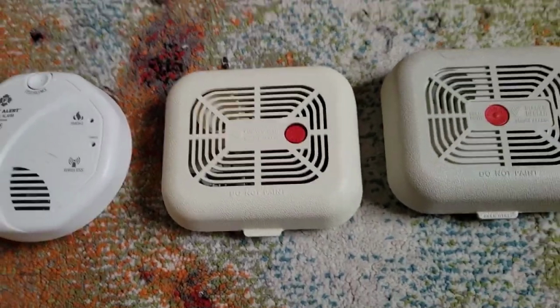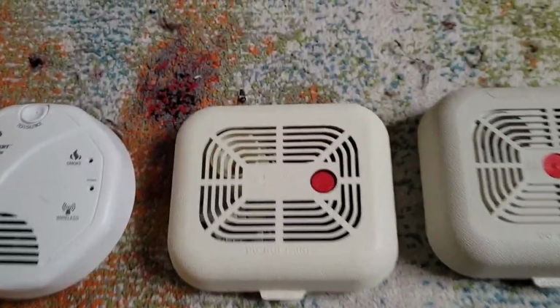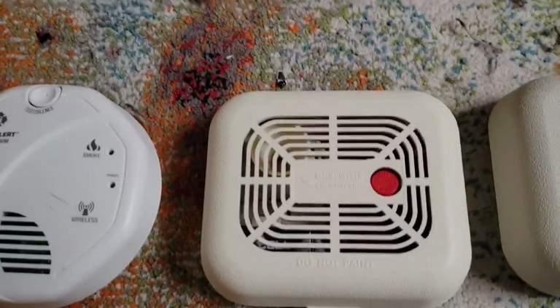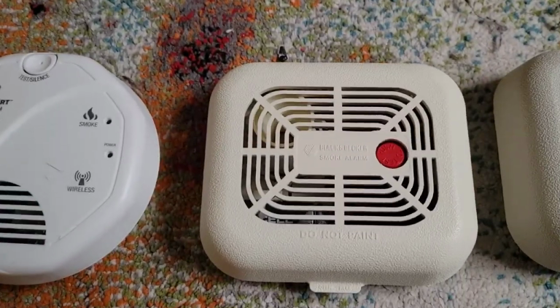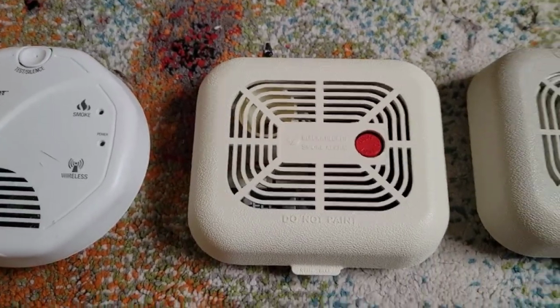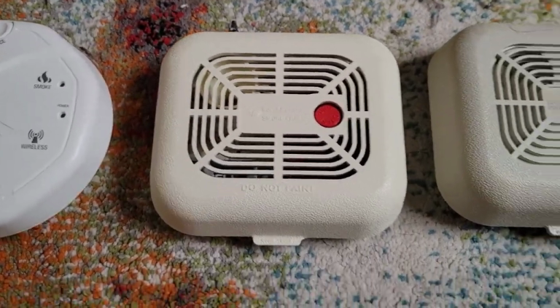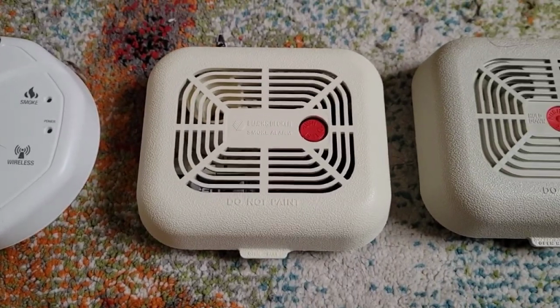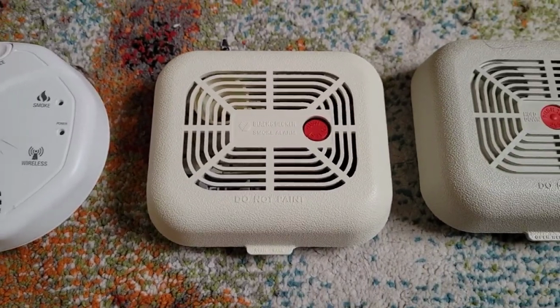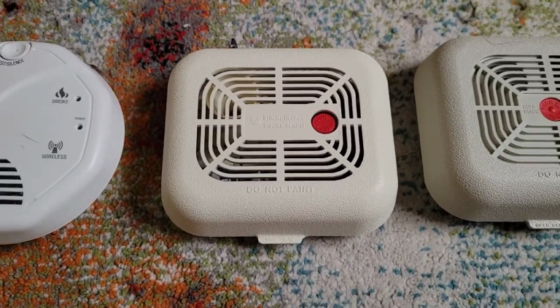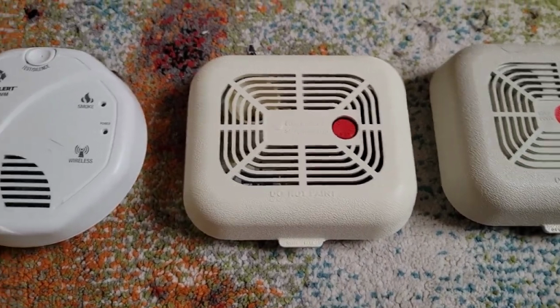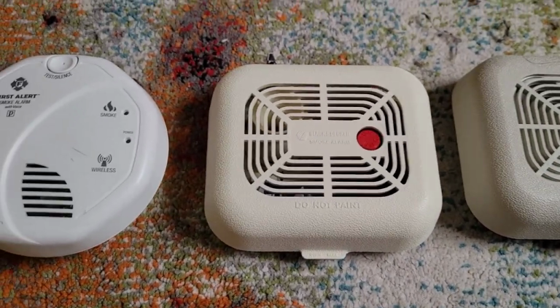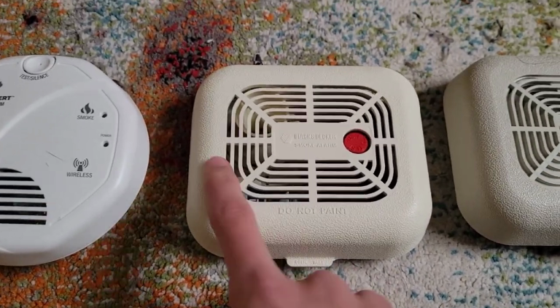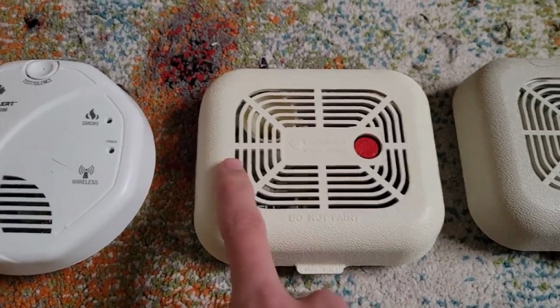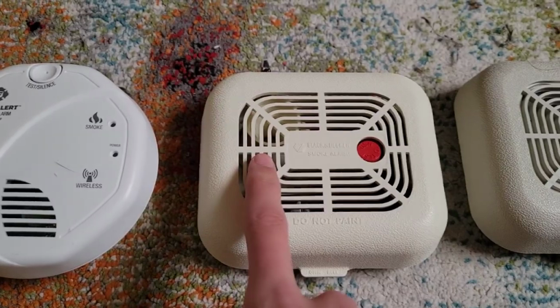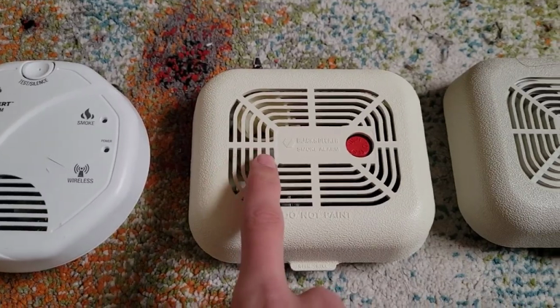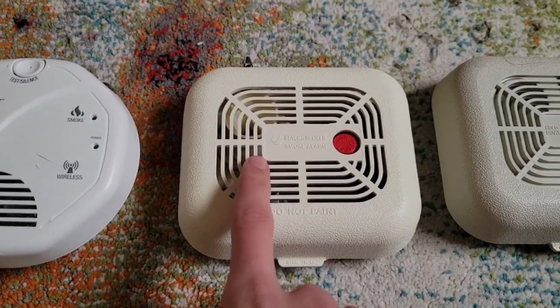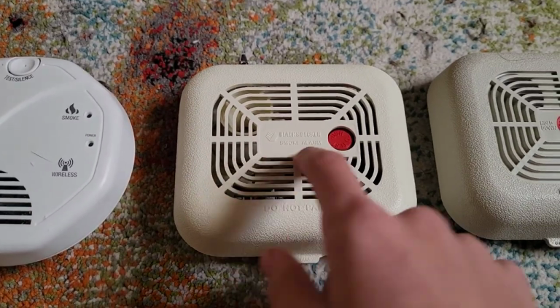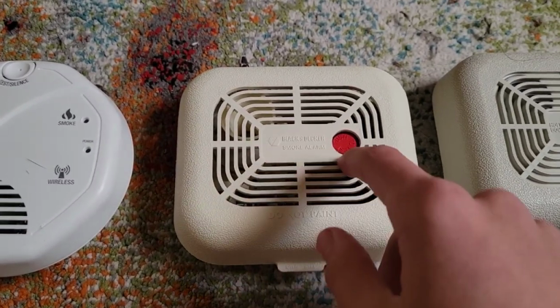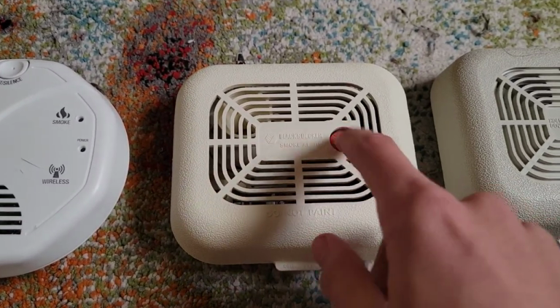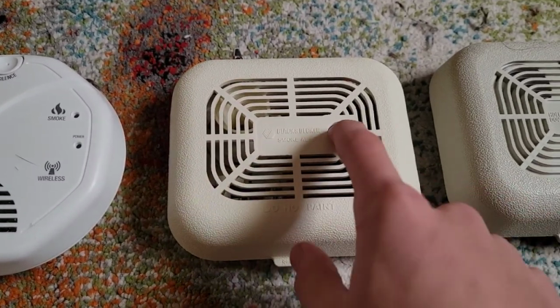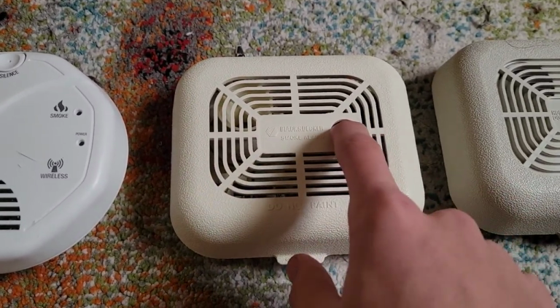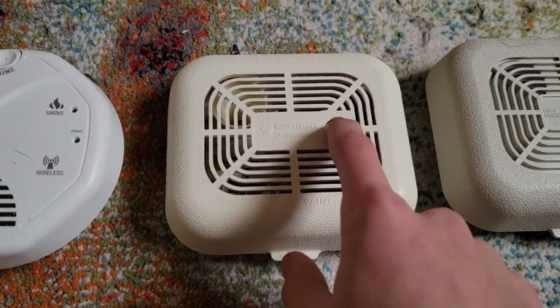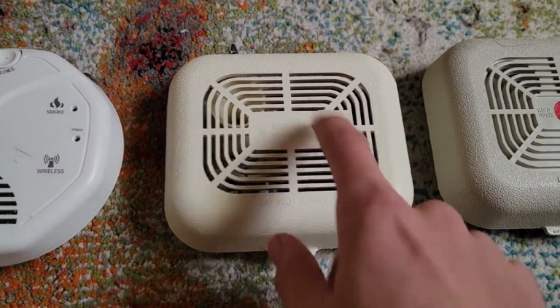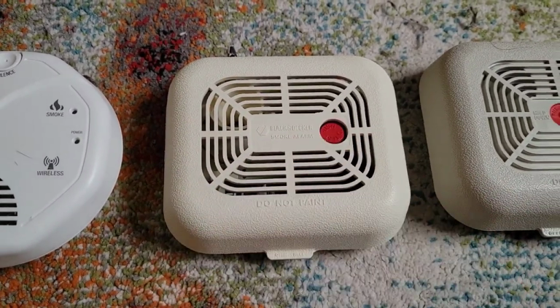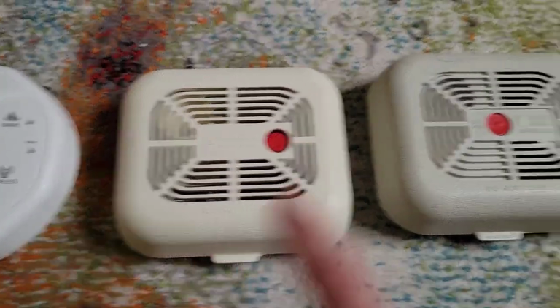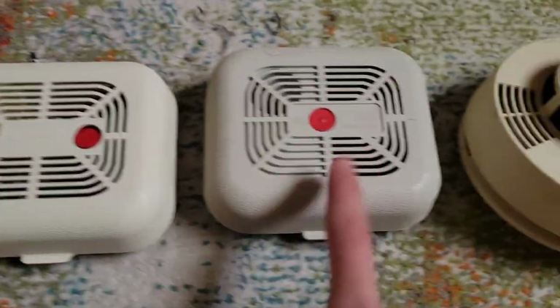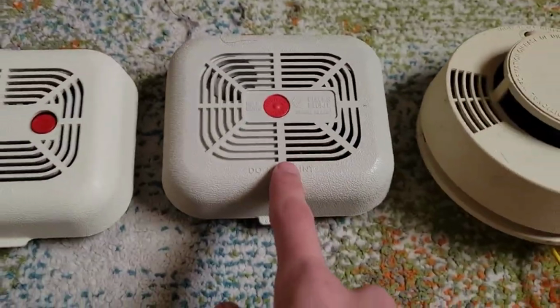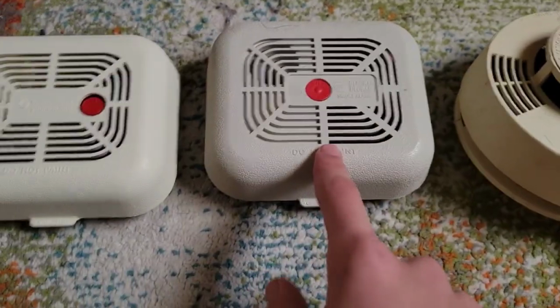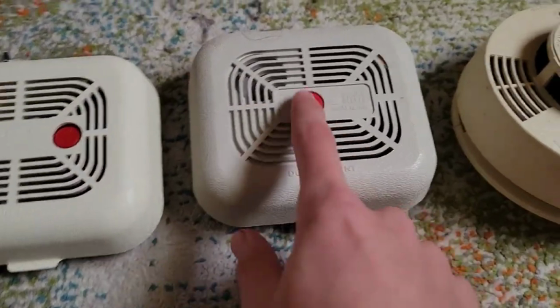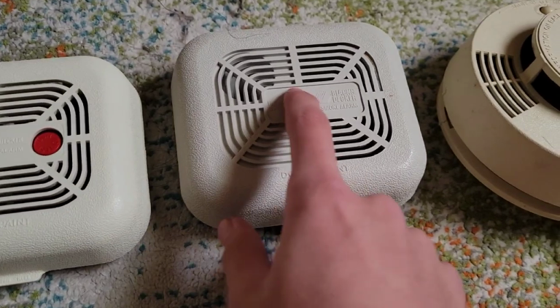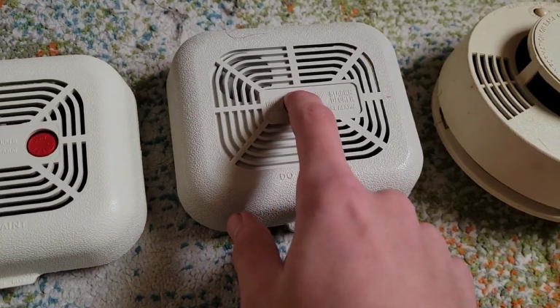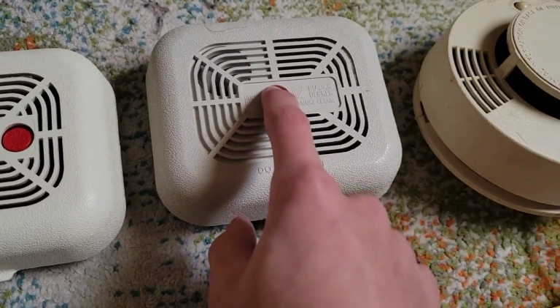This one has a piezo but it has a little trumpet horn shape to it, which makes it sound like this. This one's very similar to that but with a different pulse.